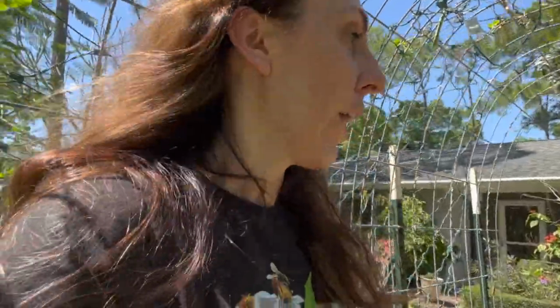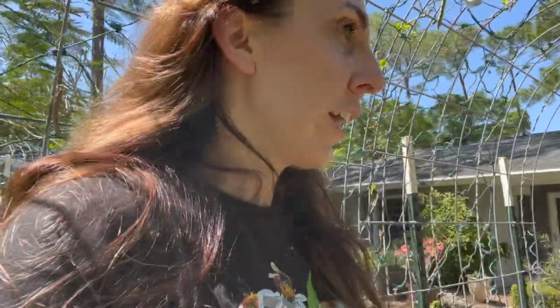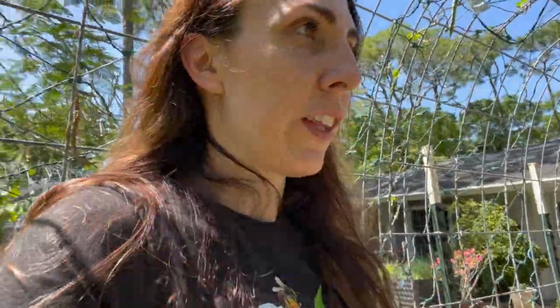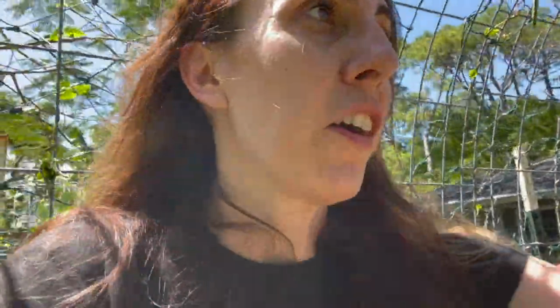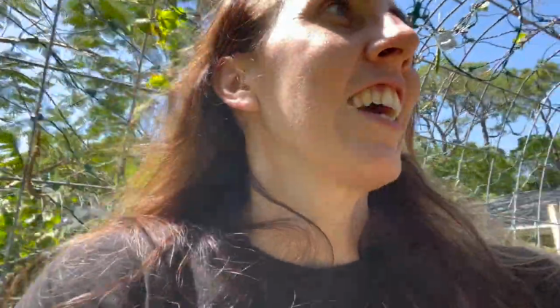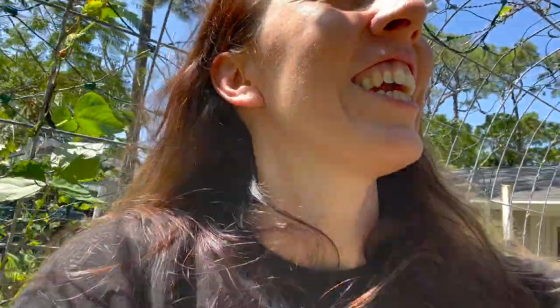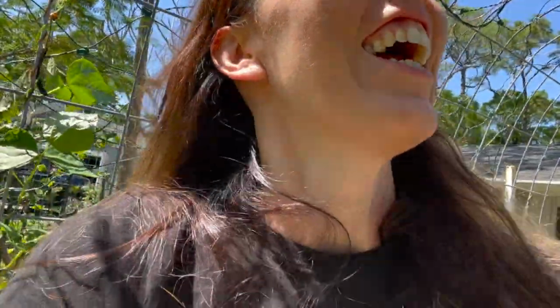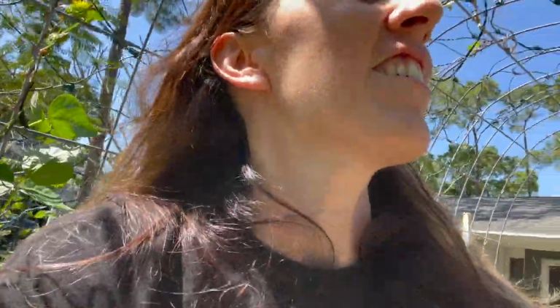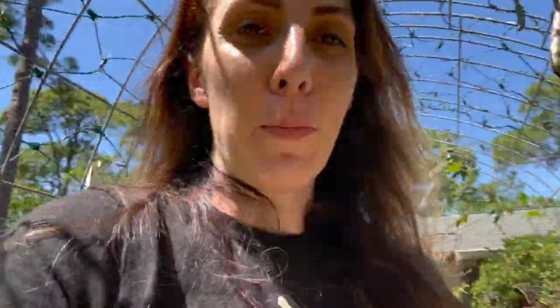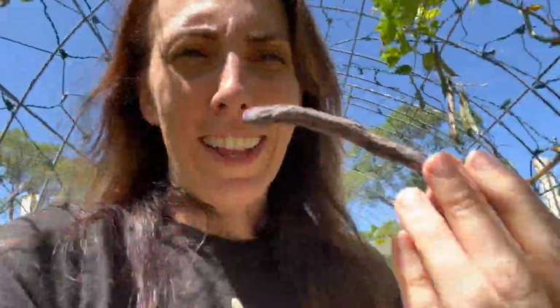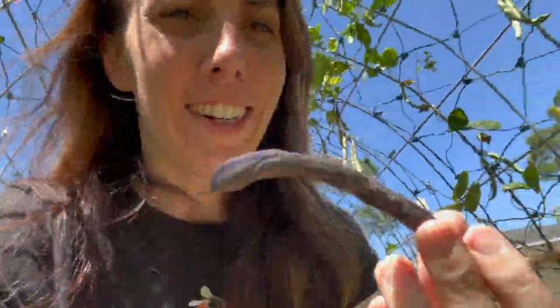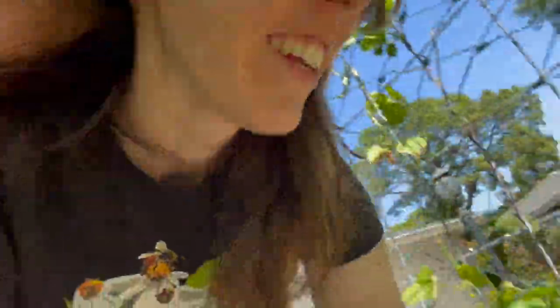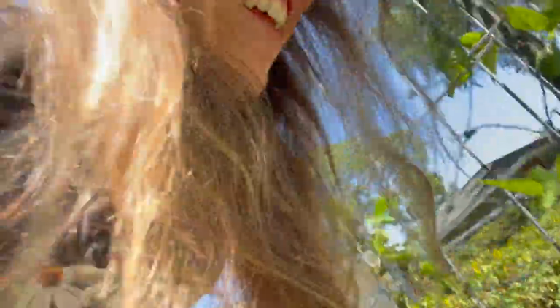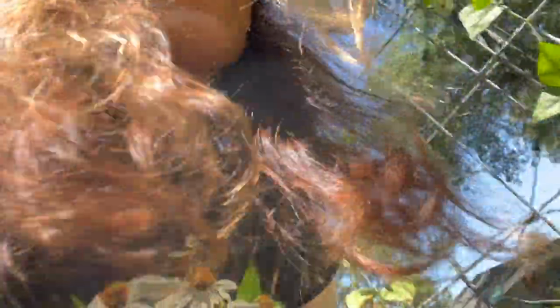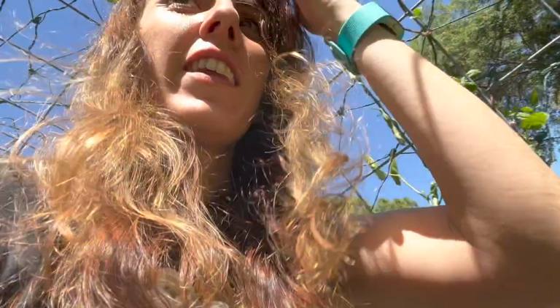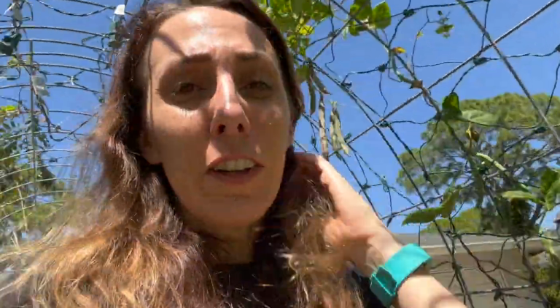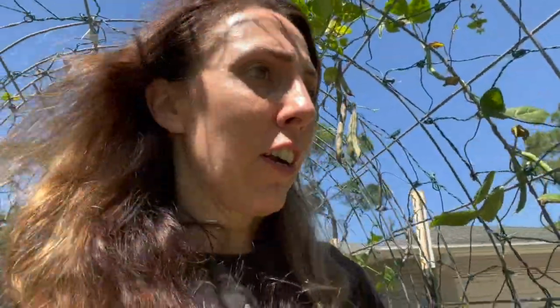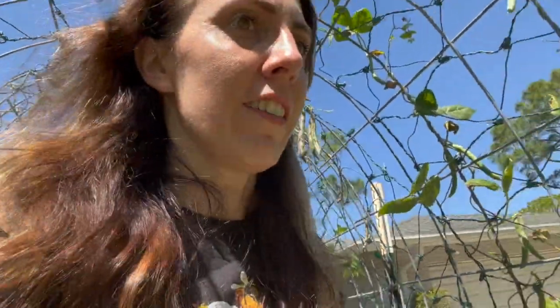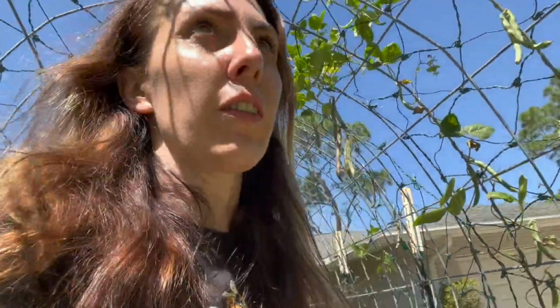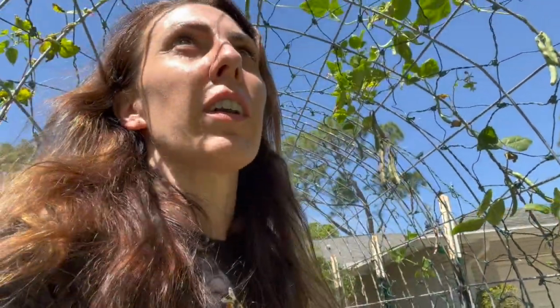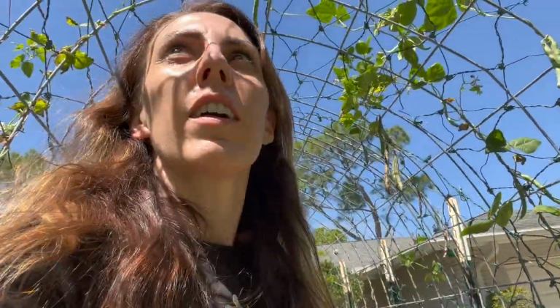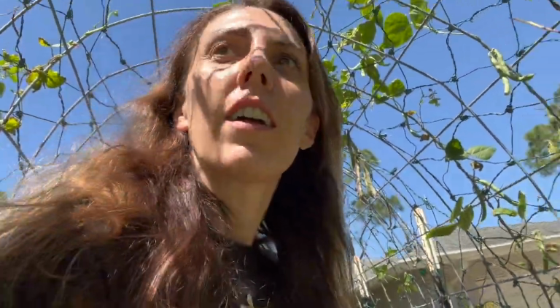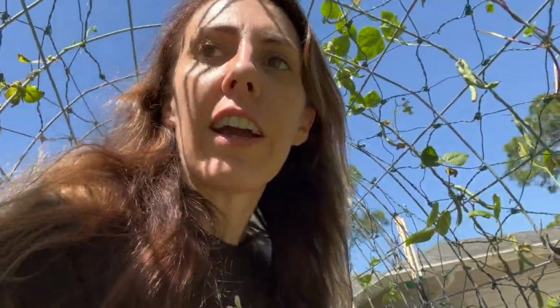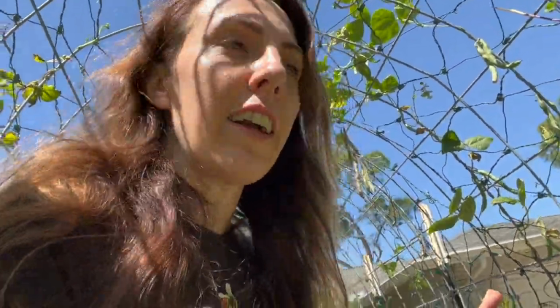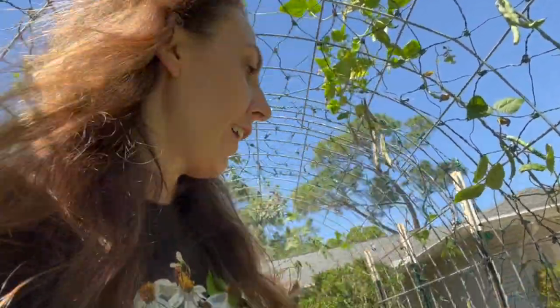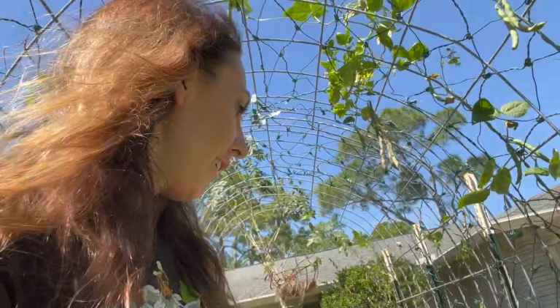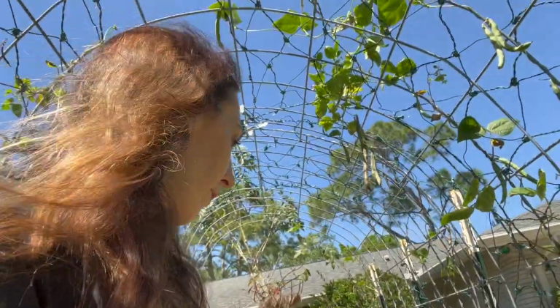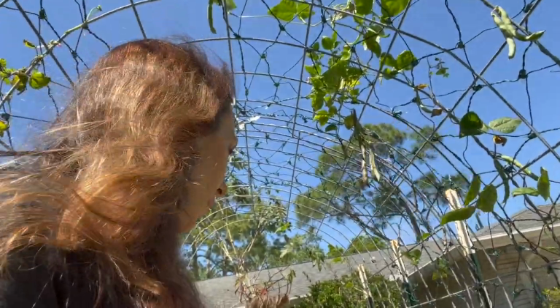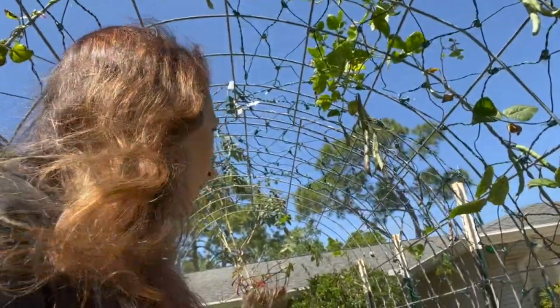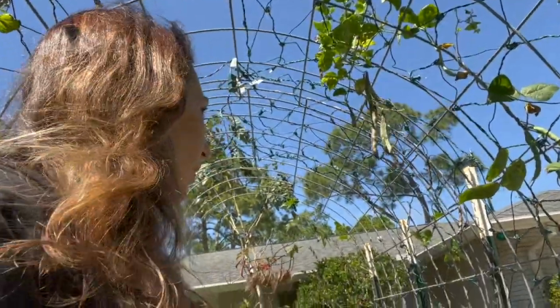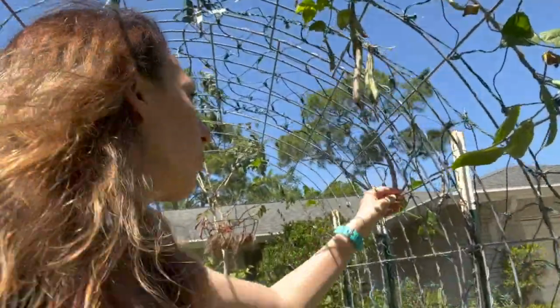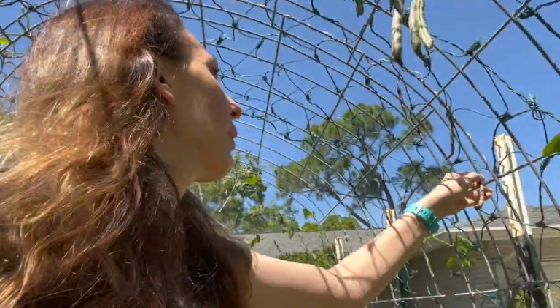Wow, we got a really good harvest actually — this is so much better than last year. I've only done one arch and I still have to go do the other one. I think I got everybody on this arch — nope, got more.